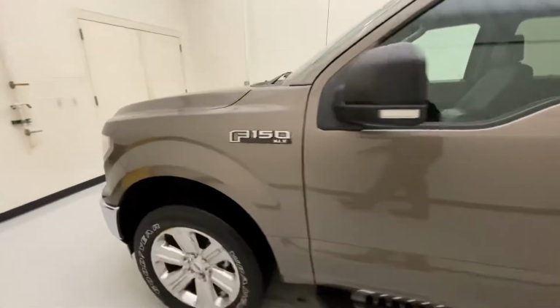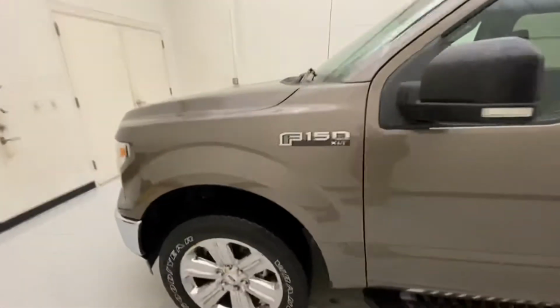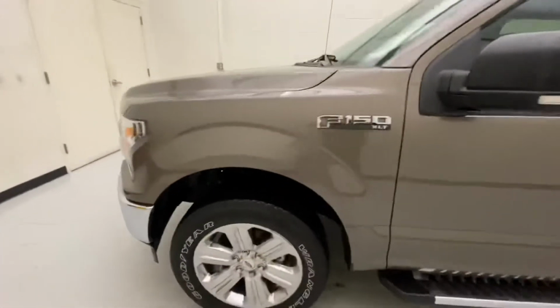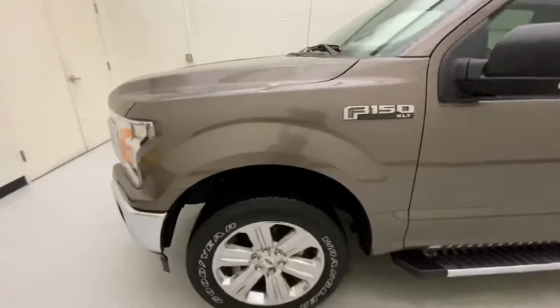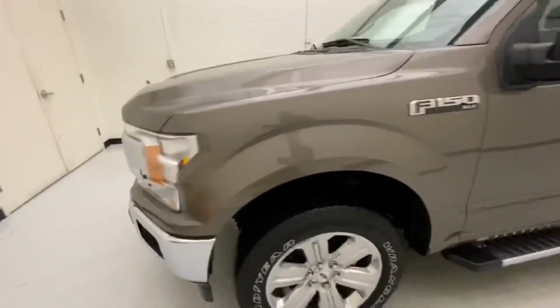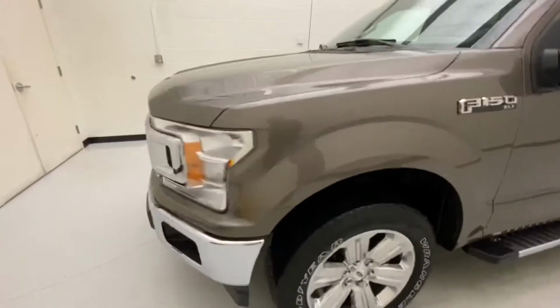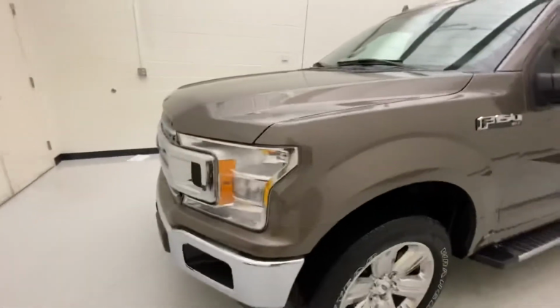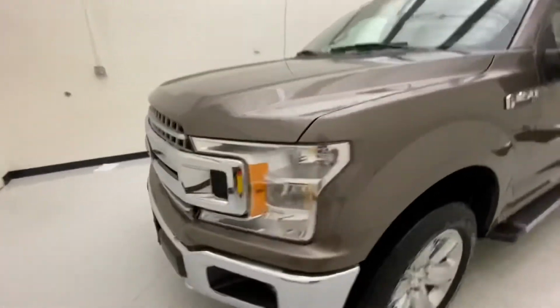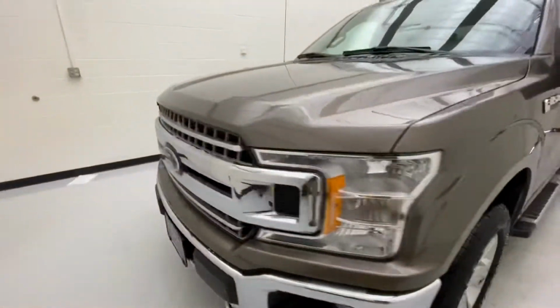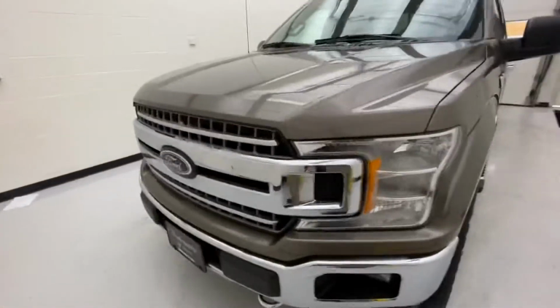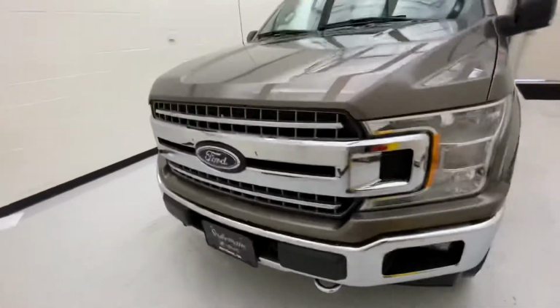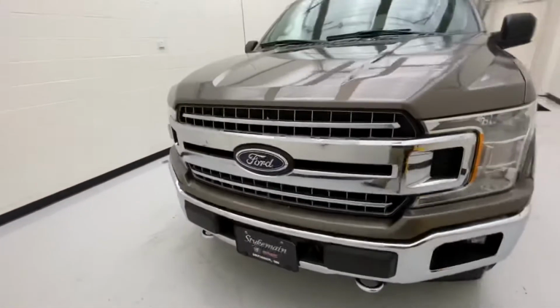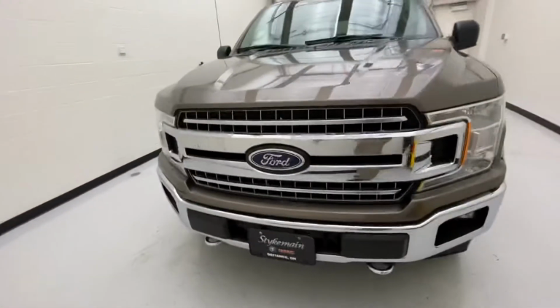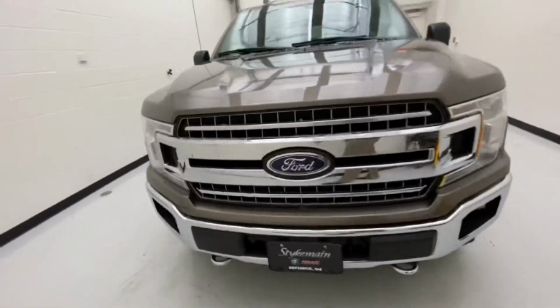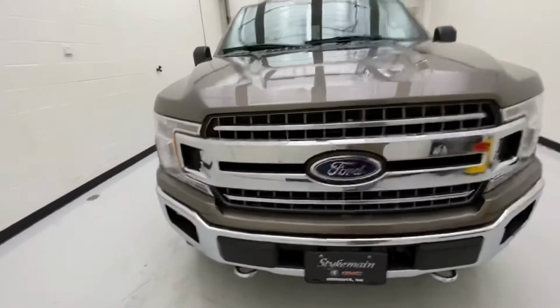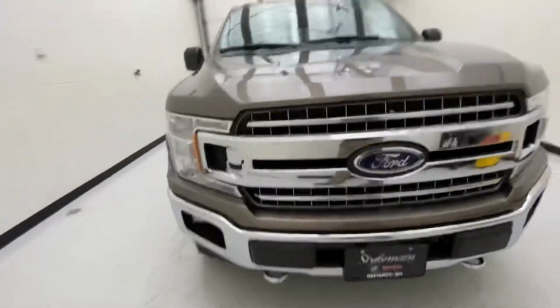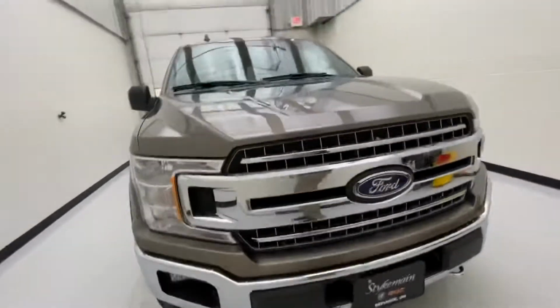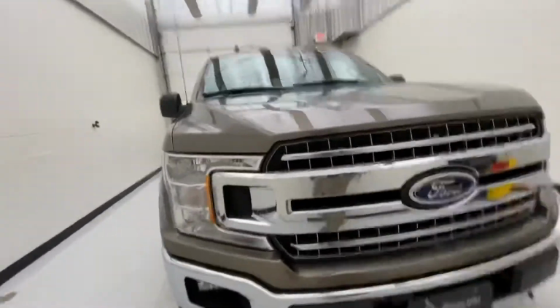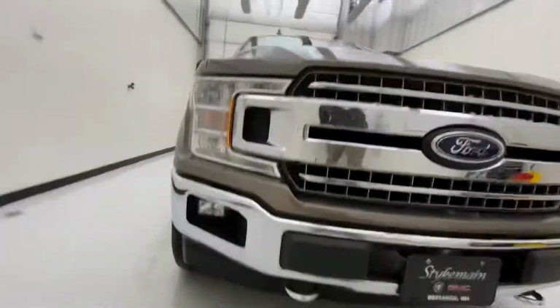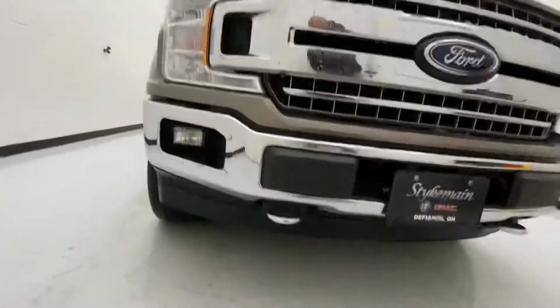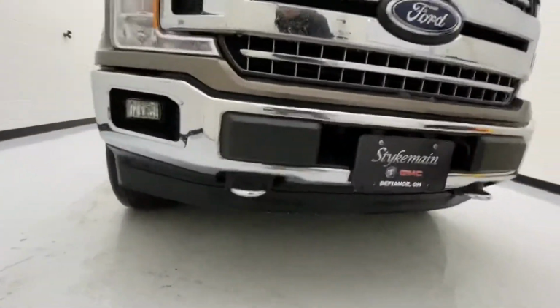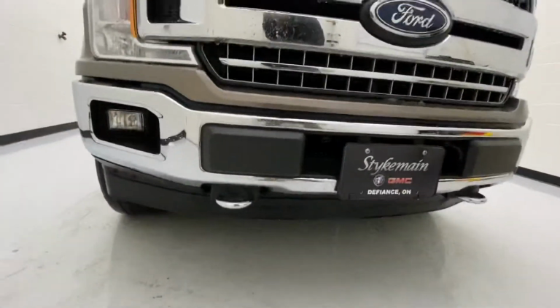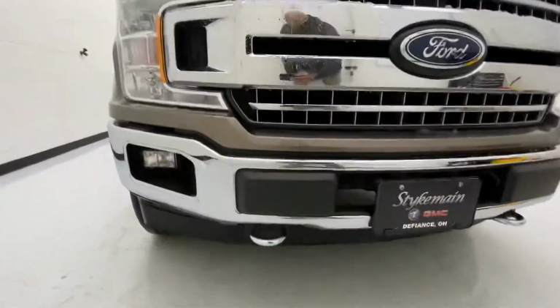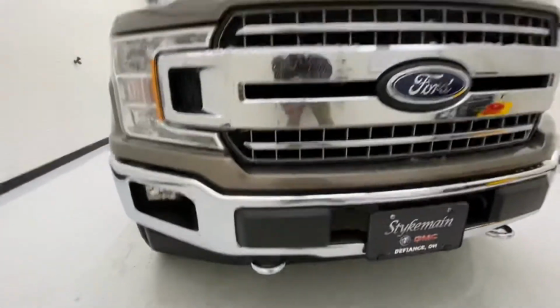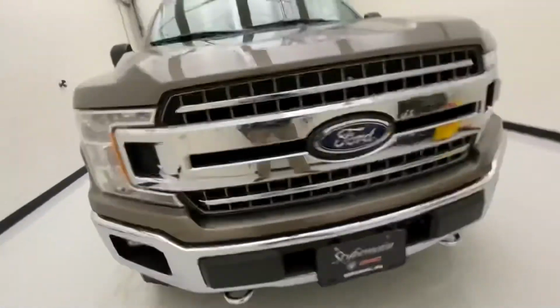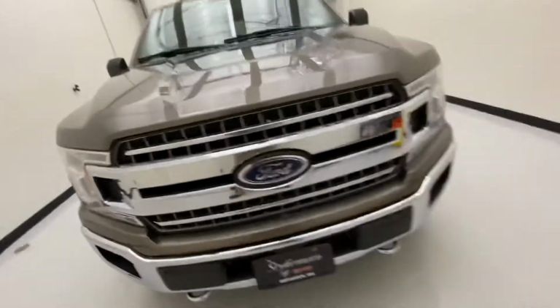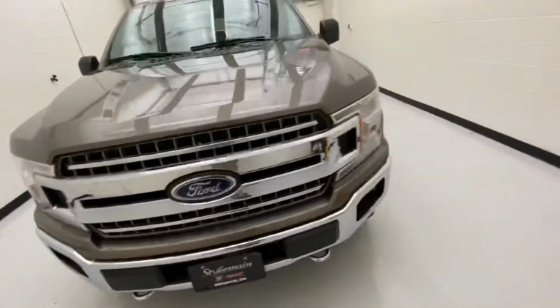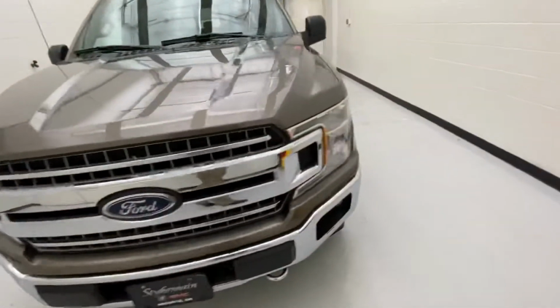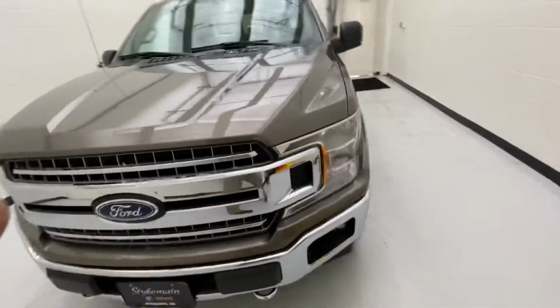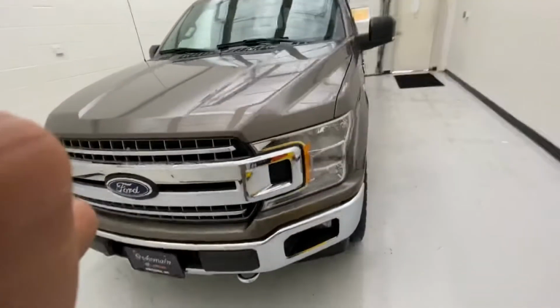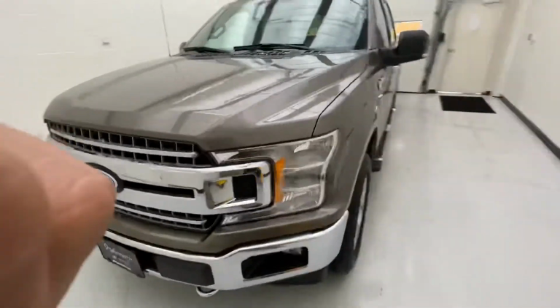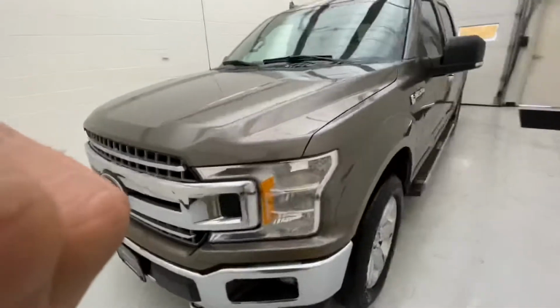As we finish that exterior walk around, you can see it's very clean and a lot of pop to it. You have the chrome recovery tow hooks down there, fog lights. This truck is also equipped with remote start.